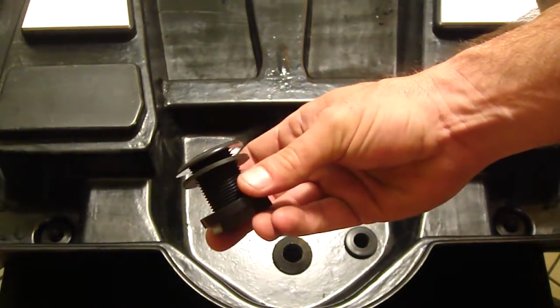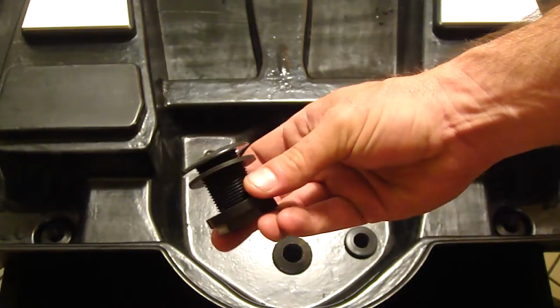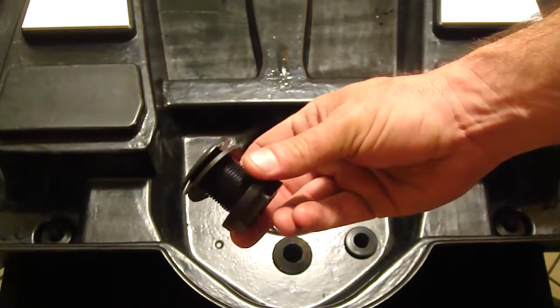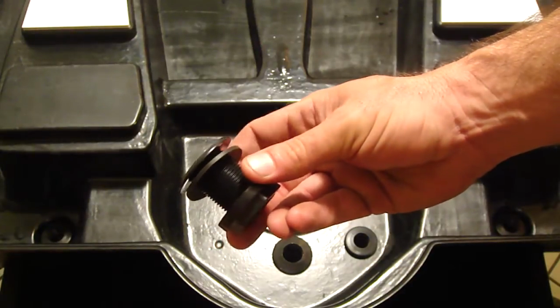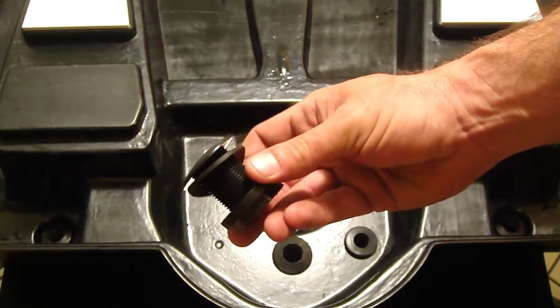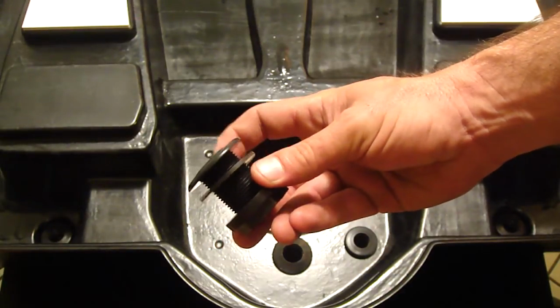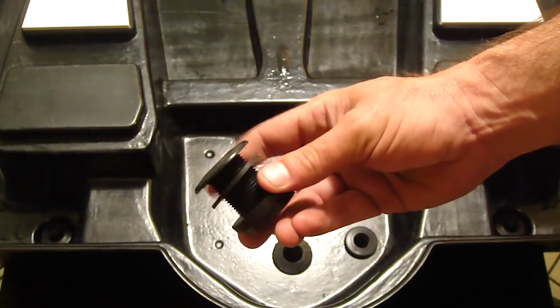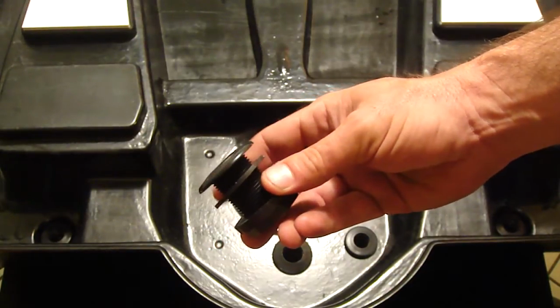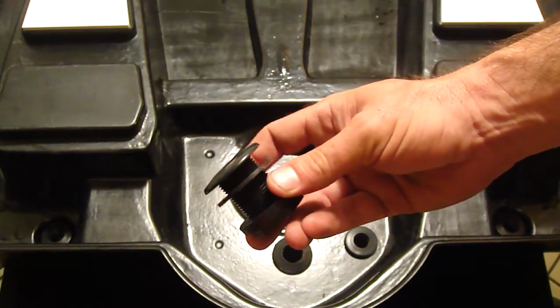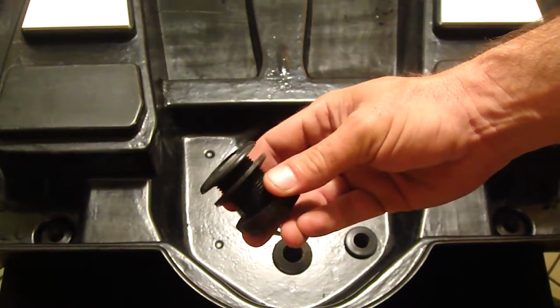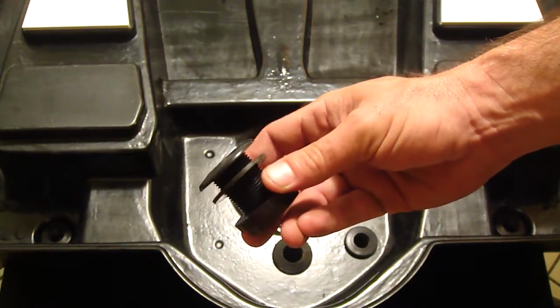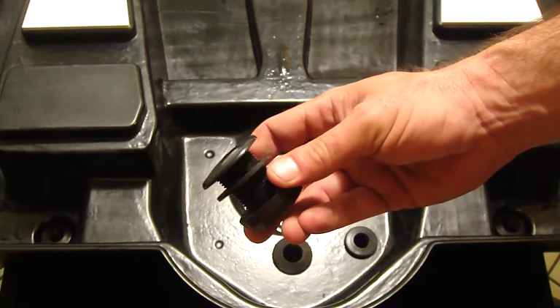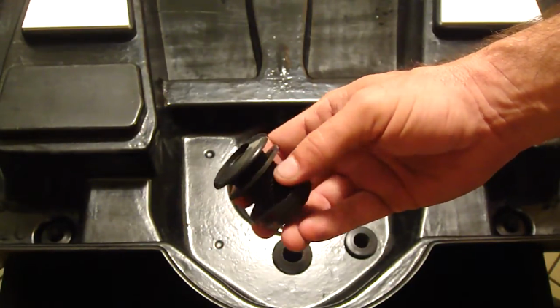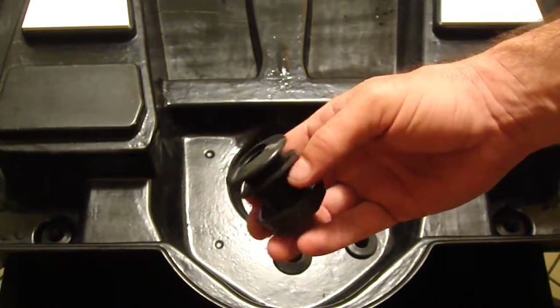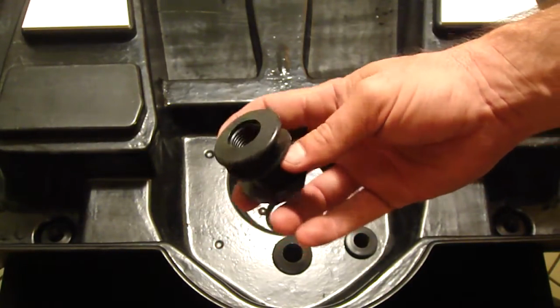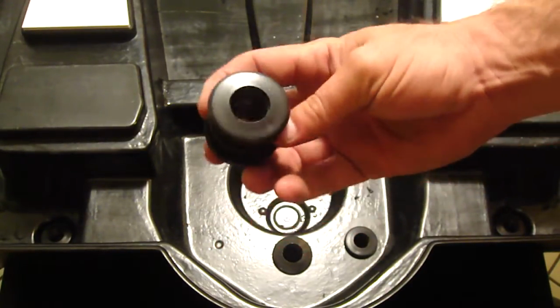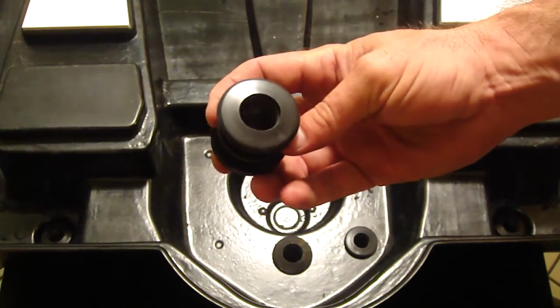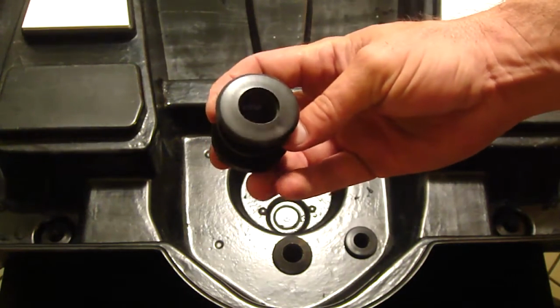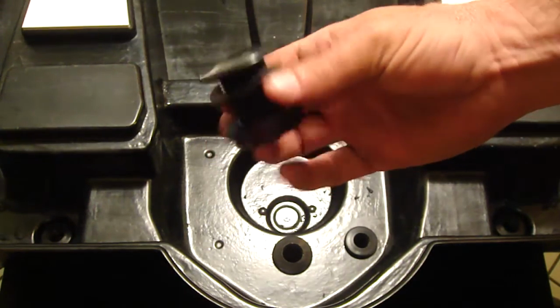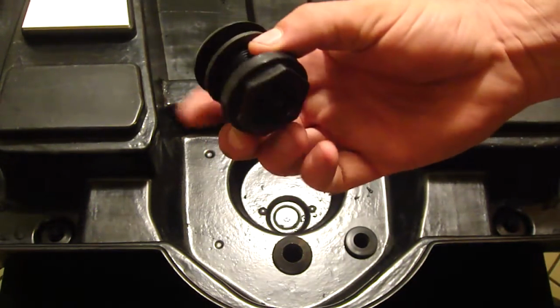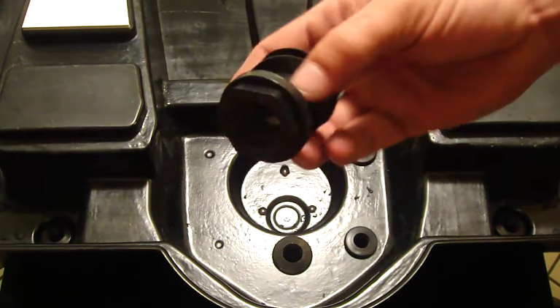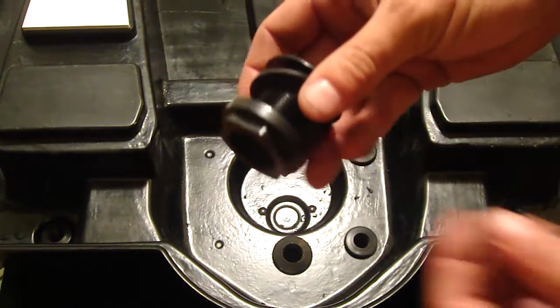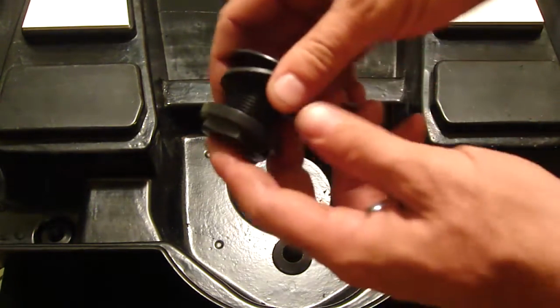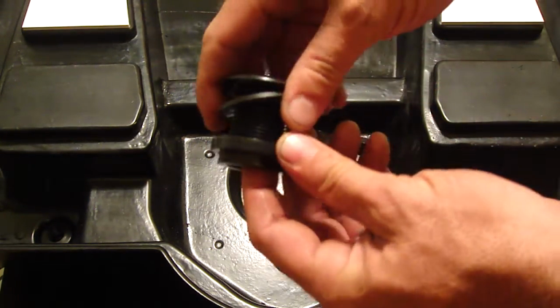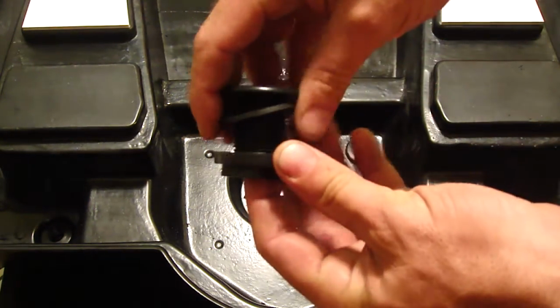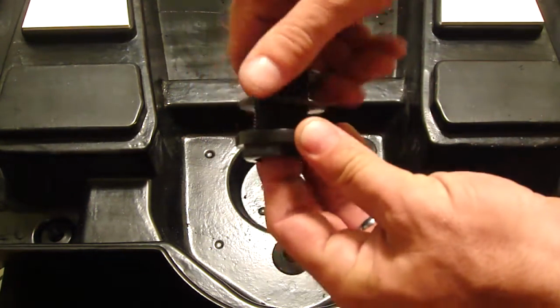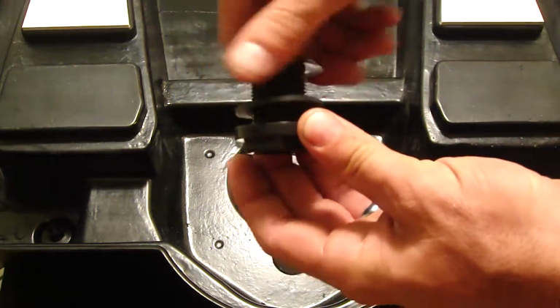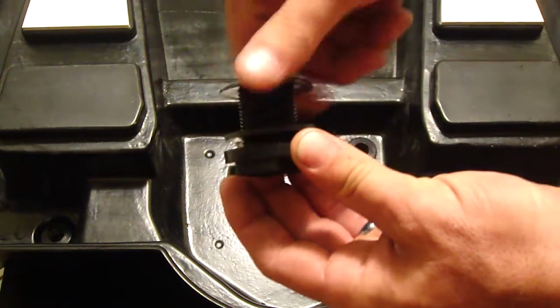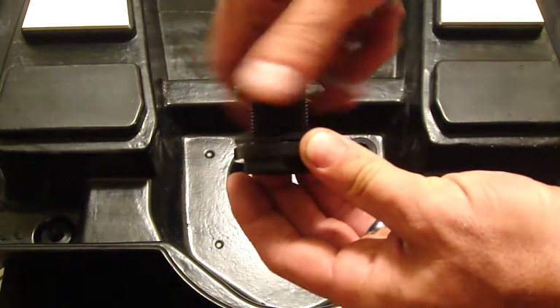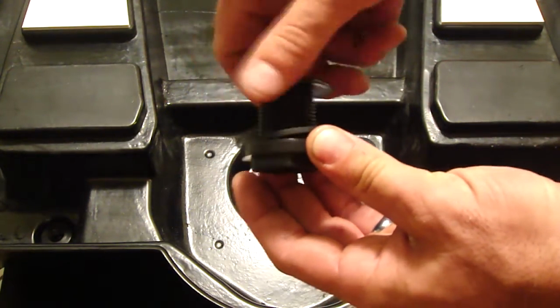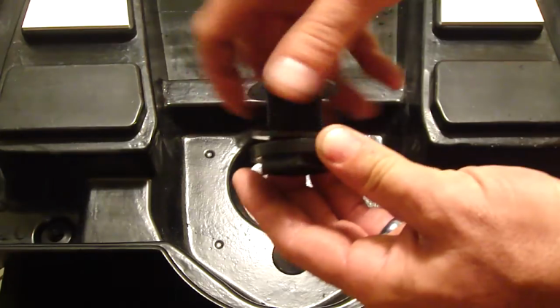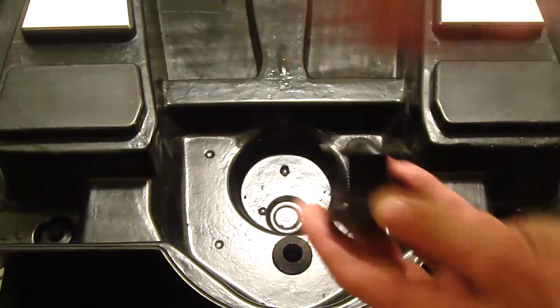You notice there's a gasket on here, and that gasket is intended to go on the top side of the tray, and then you just tighten on the nut from the bottom once you push it through the hole there.